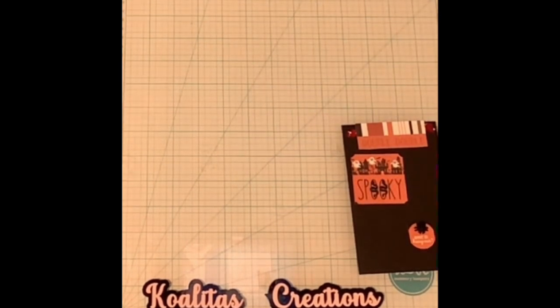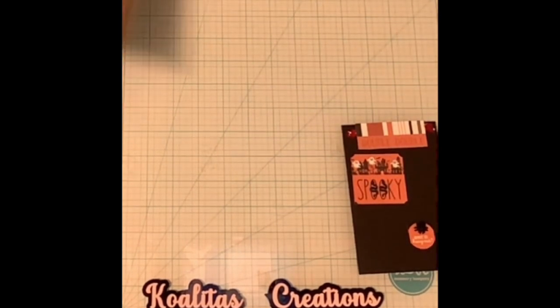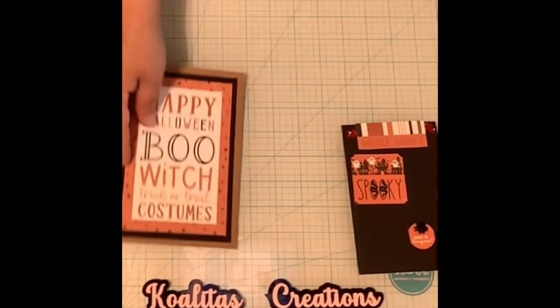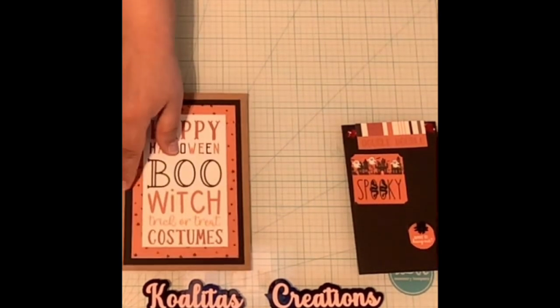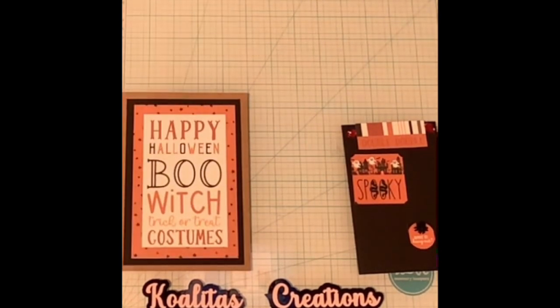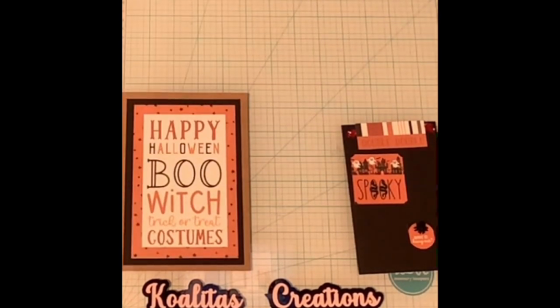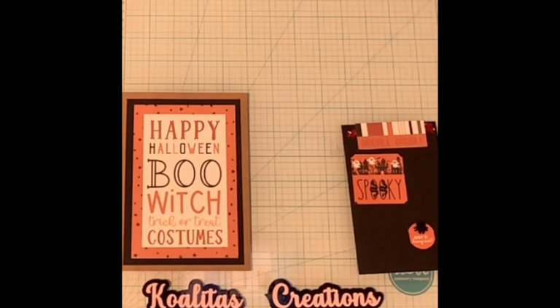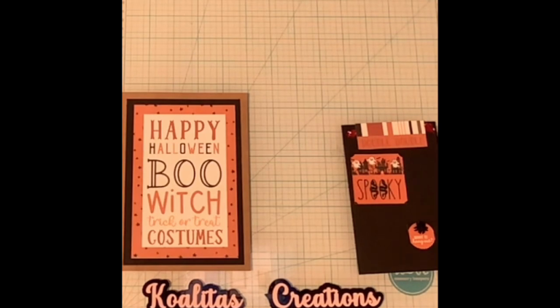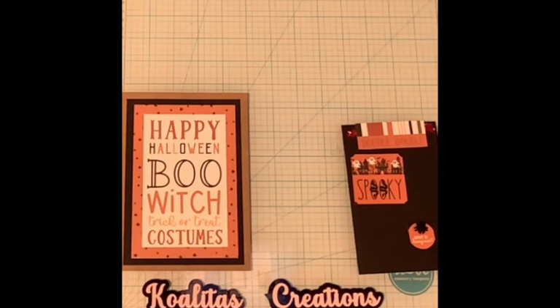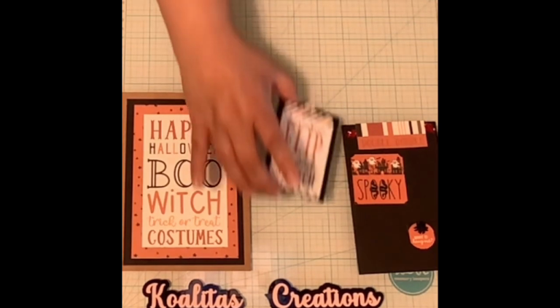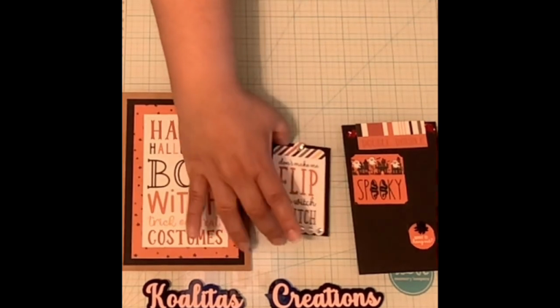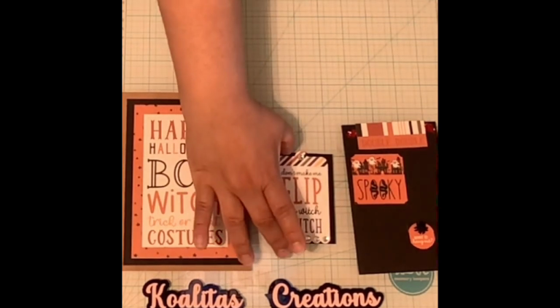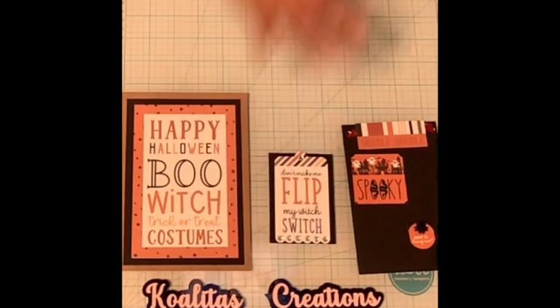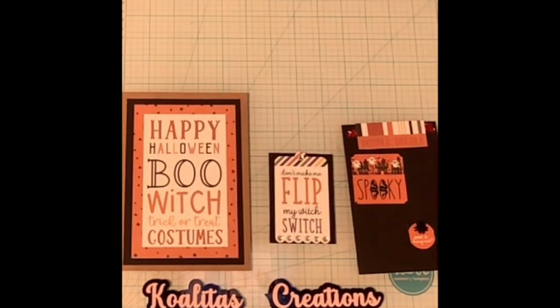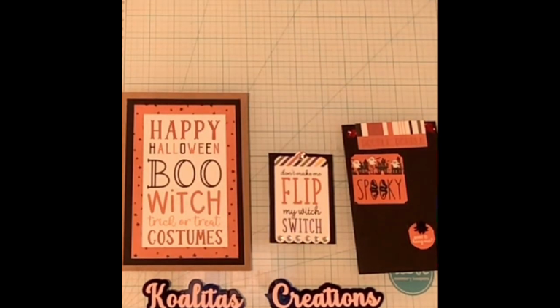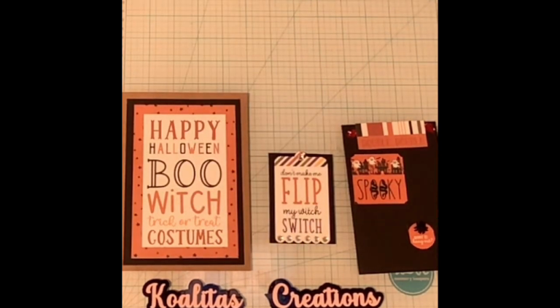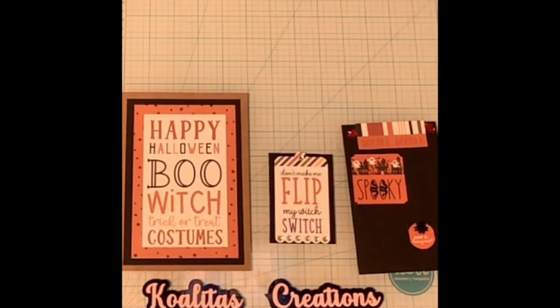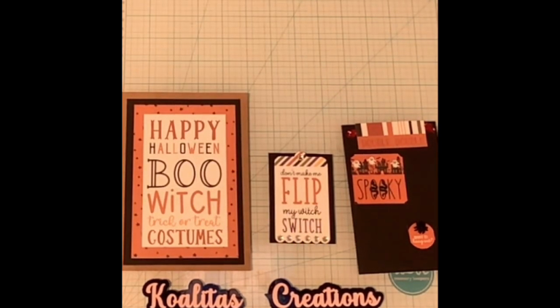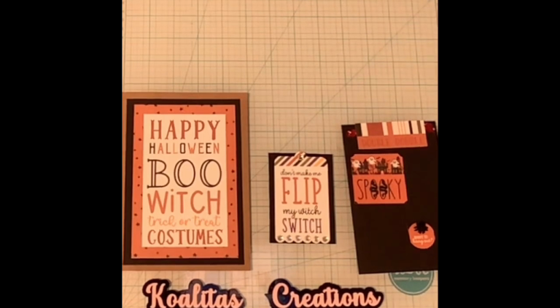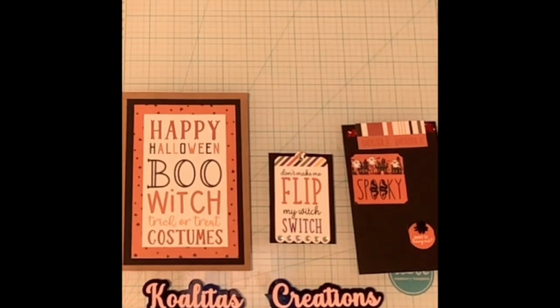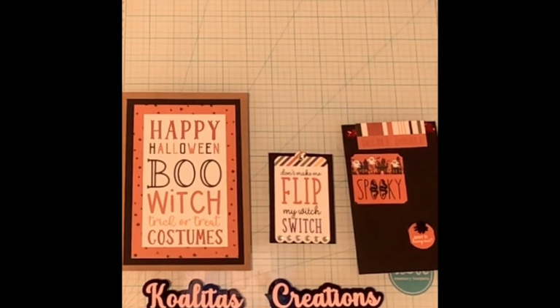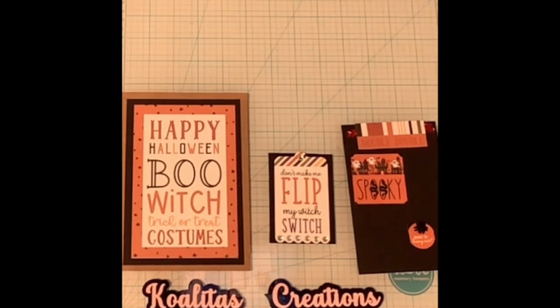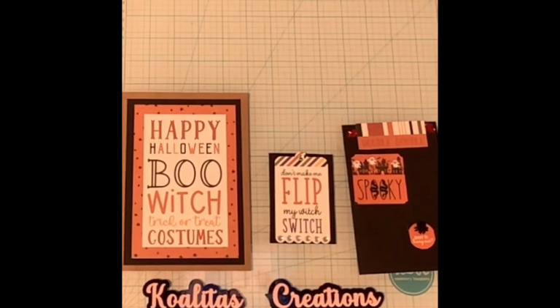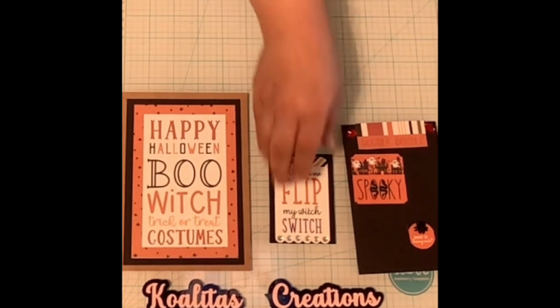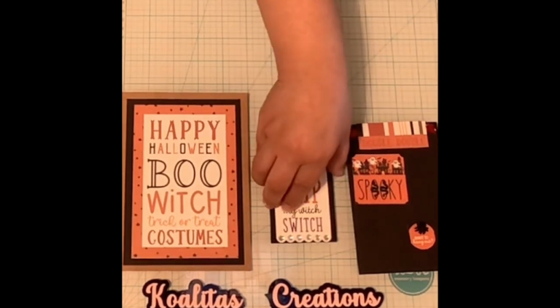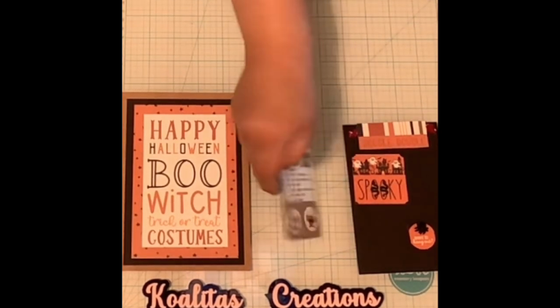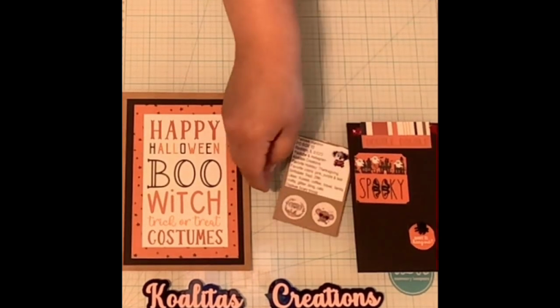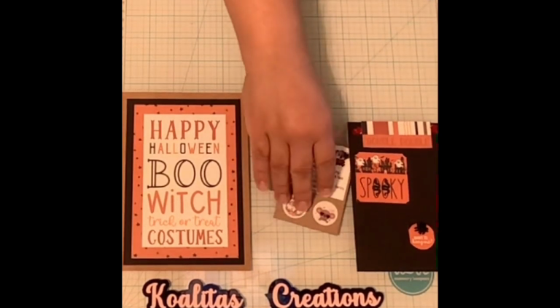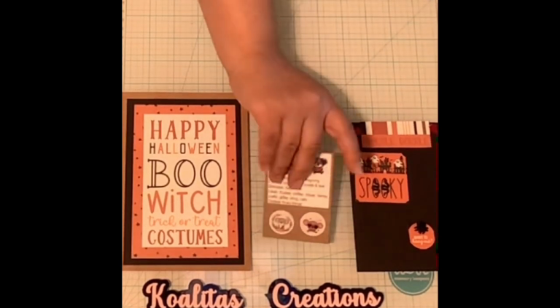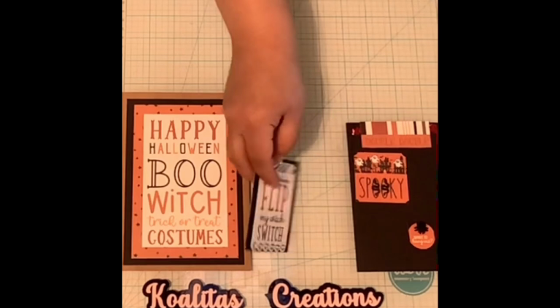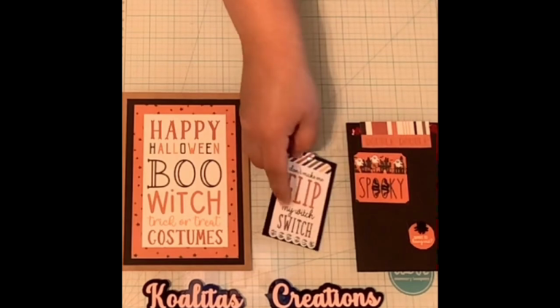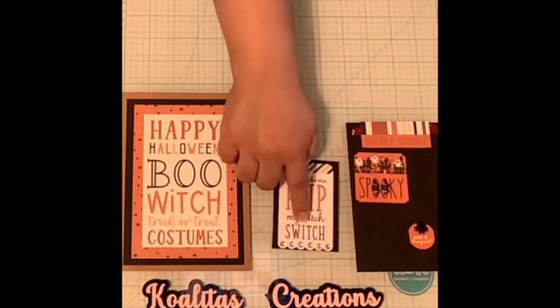I'm going to send this out today in the mail and hopefully she gets it on time. This is the ATC I made her — it says Don't Make Me Flip My Witch Switch. And then on the back I just have my information.